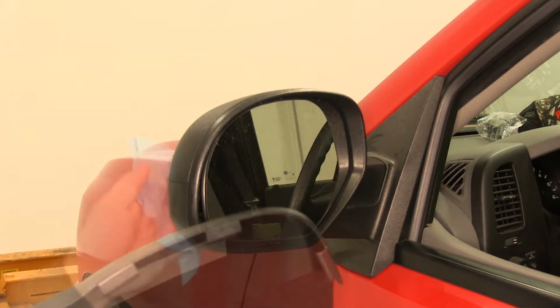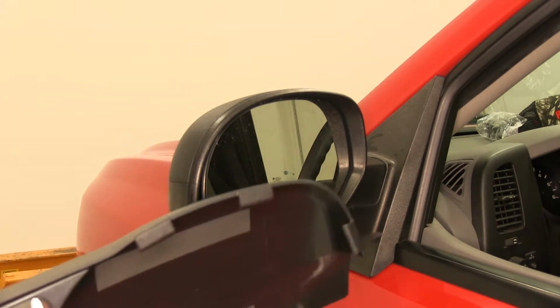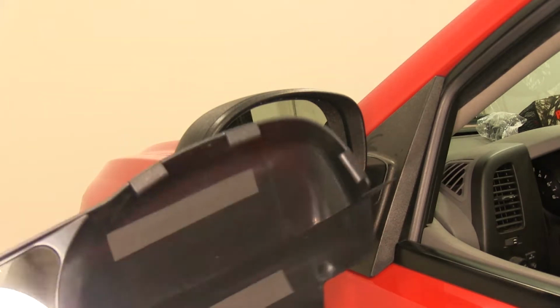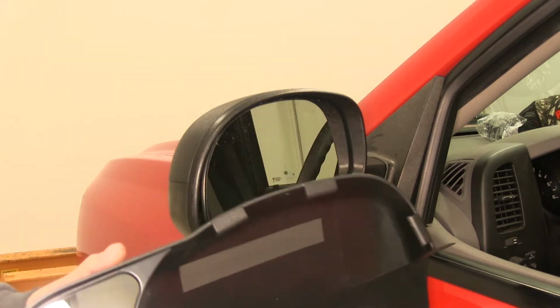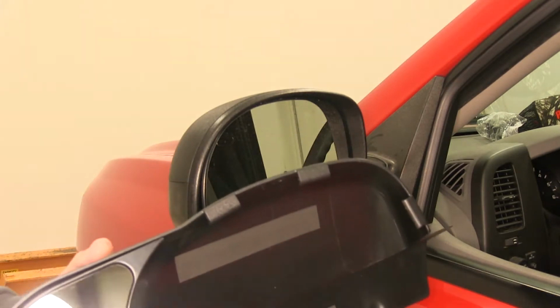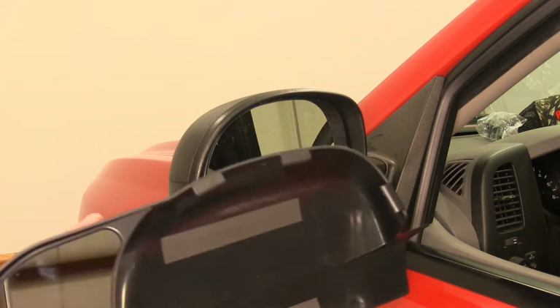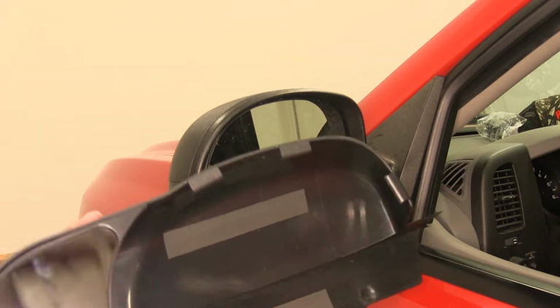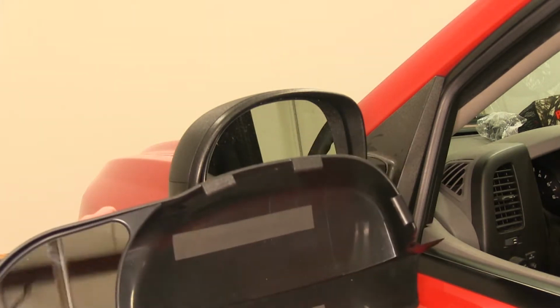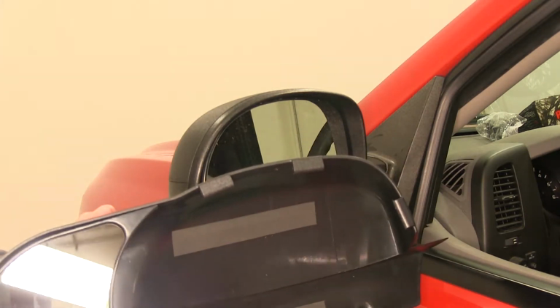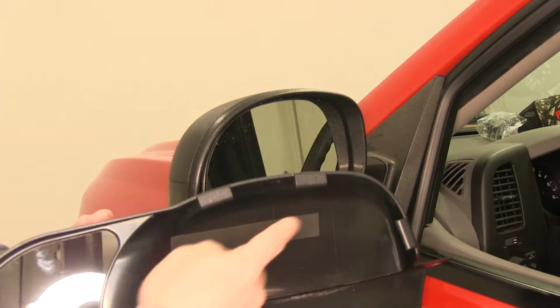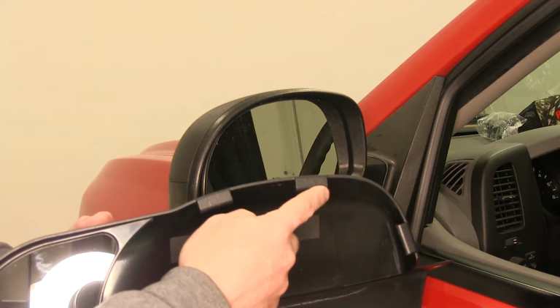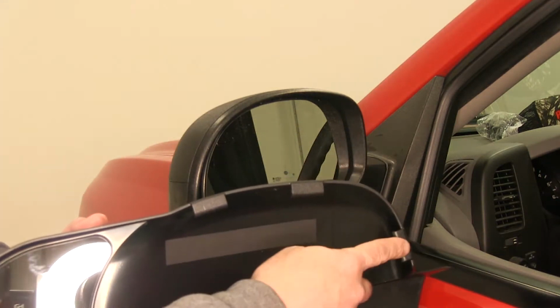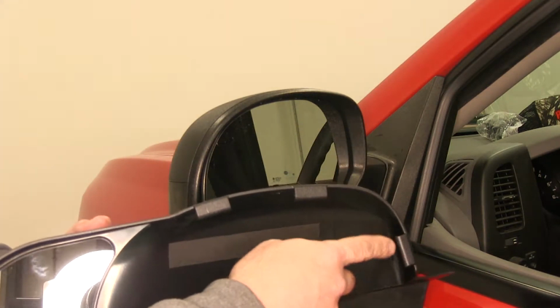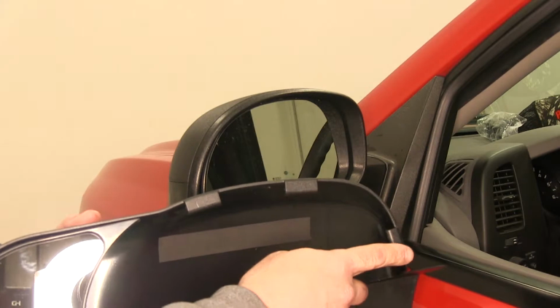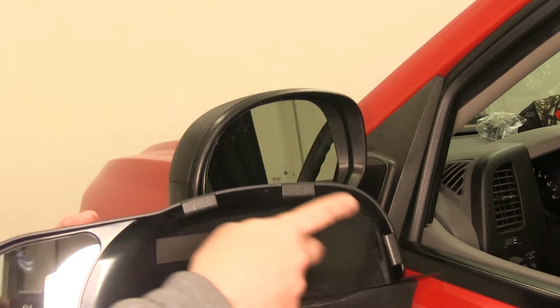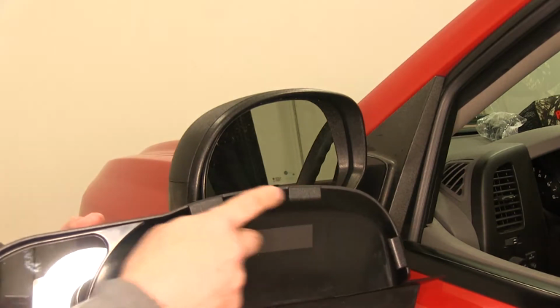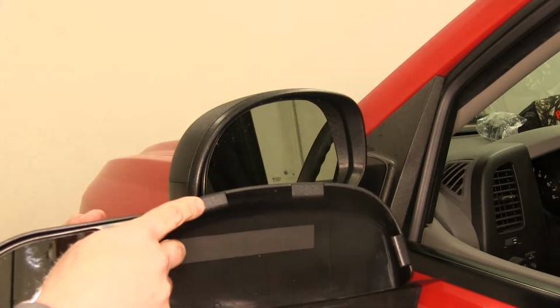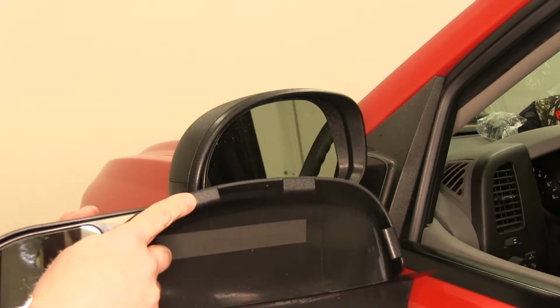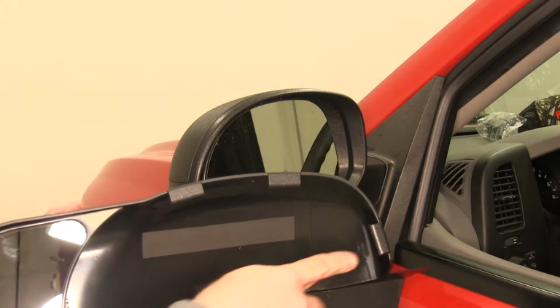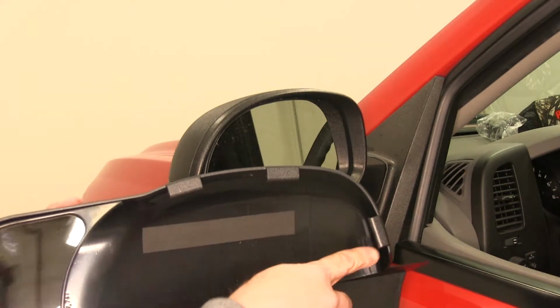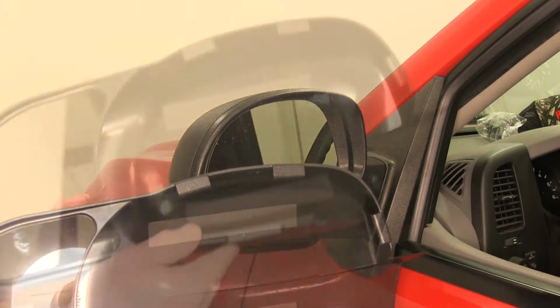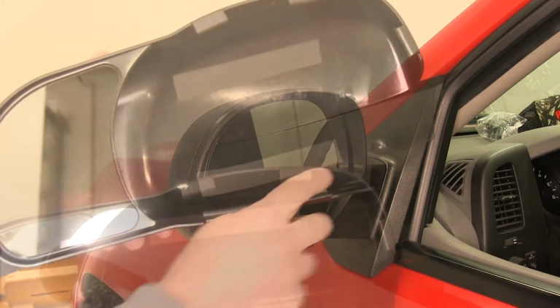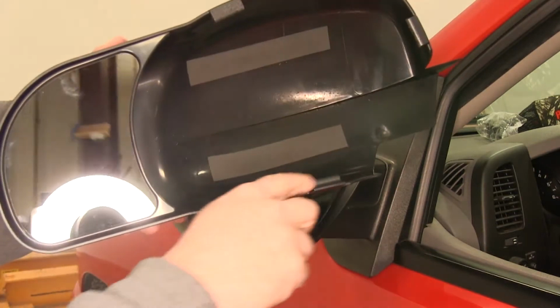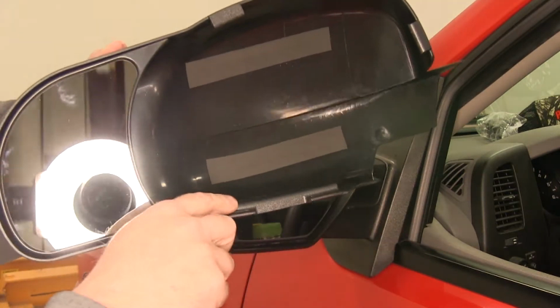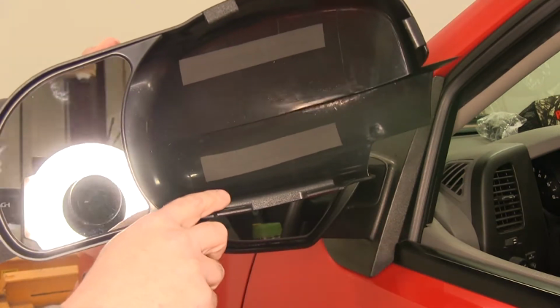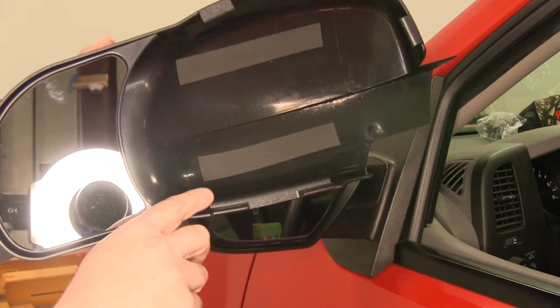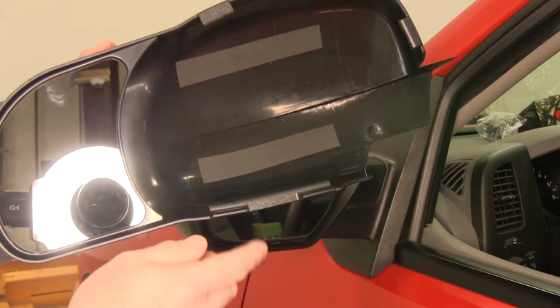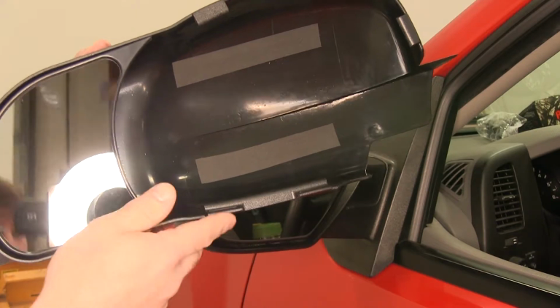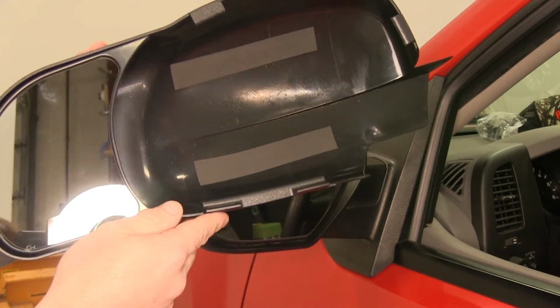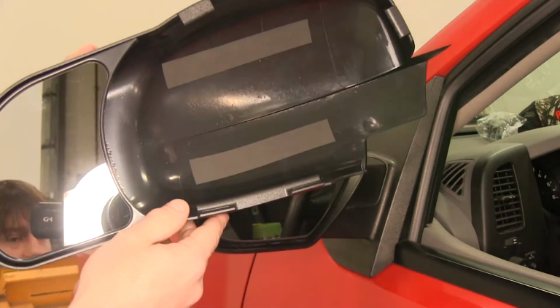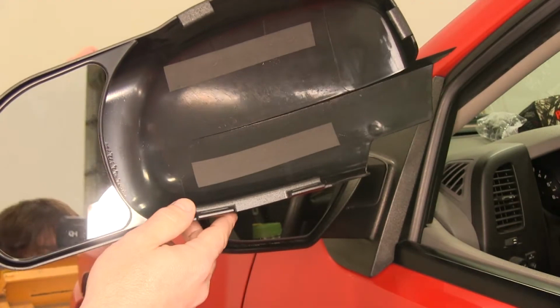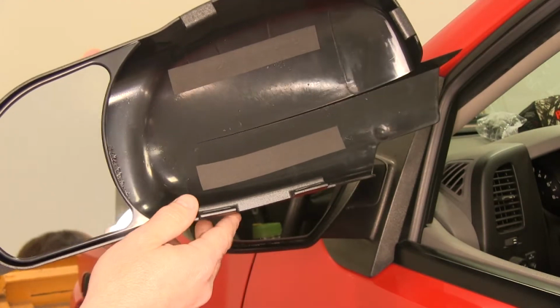Now we have our driver's side K-Source mirror. You'll notice there are three clips here on the top and on the inside, as well as a longer clip on the bottom, and that's what secures it to your factory mirror.